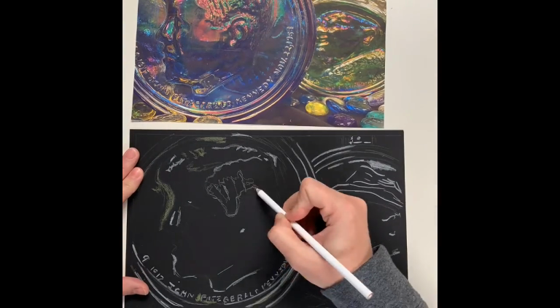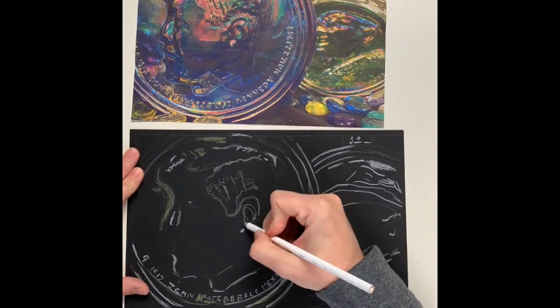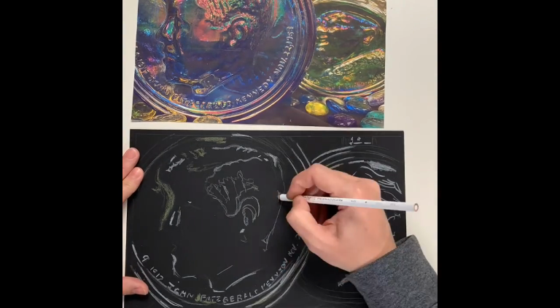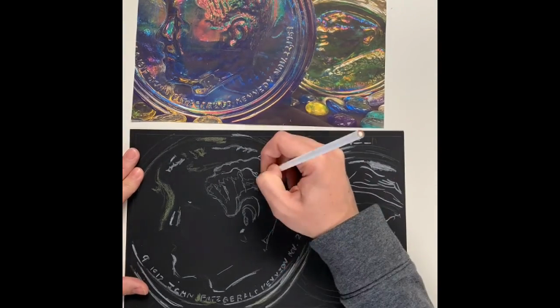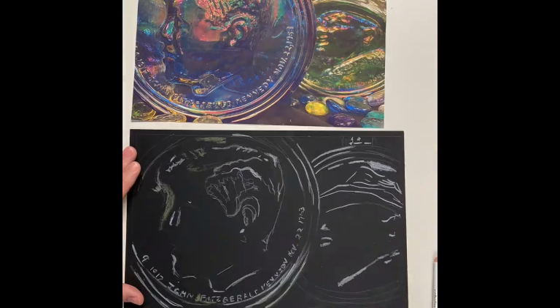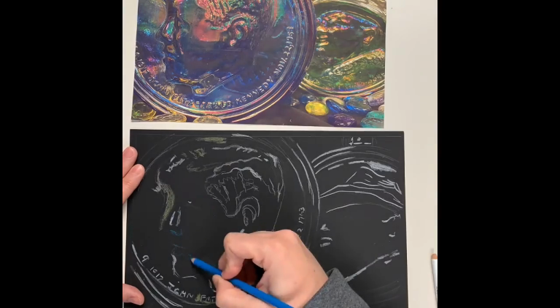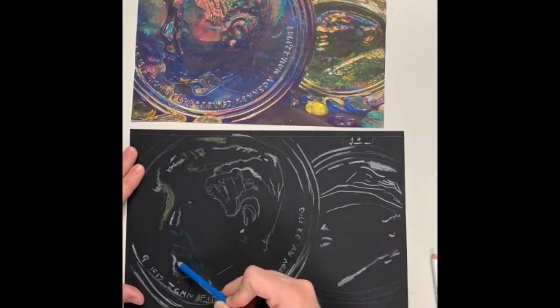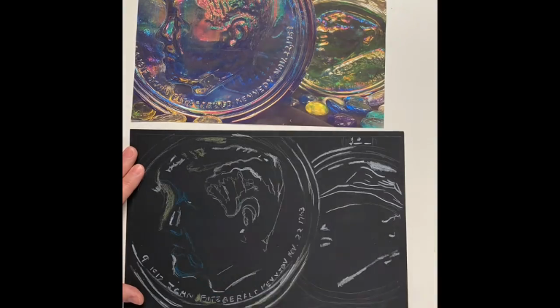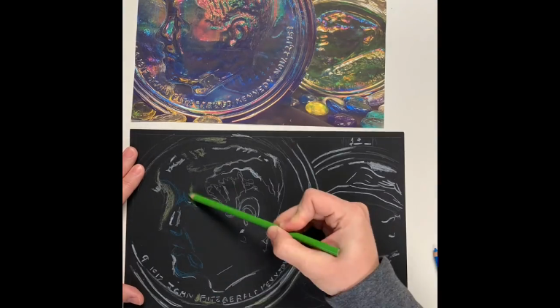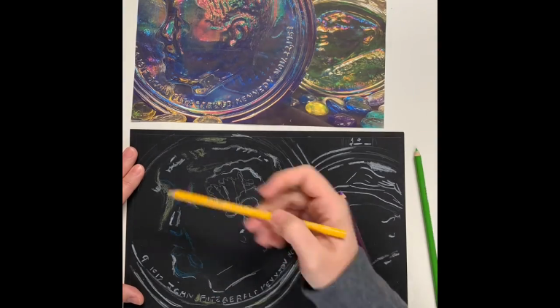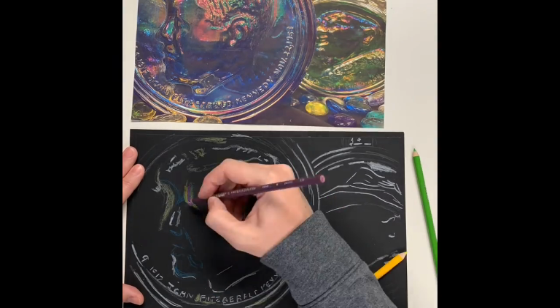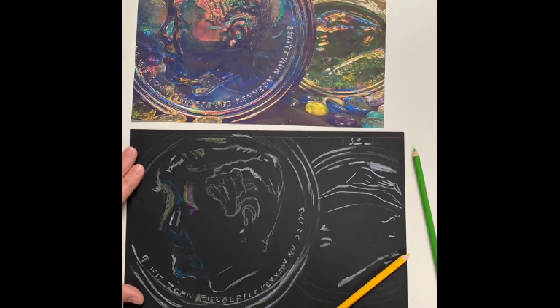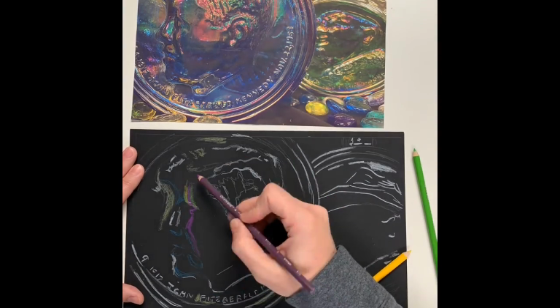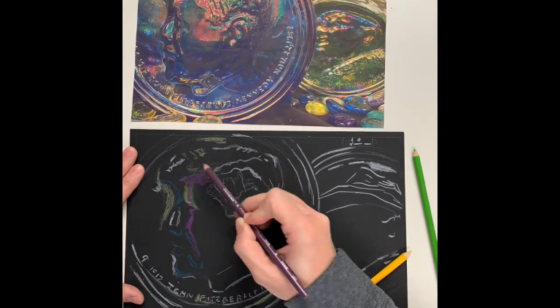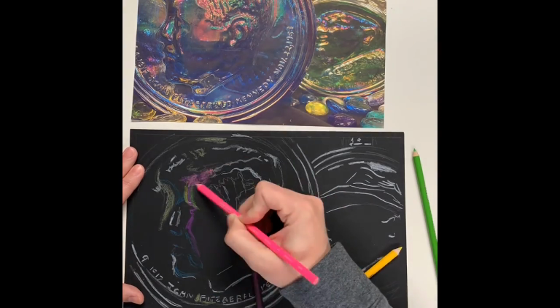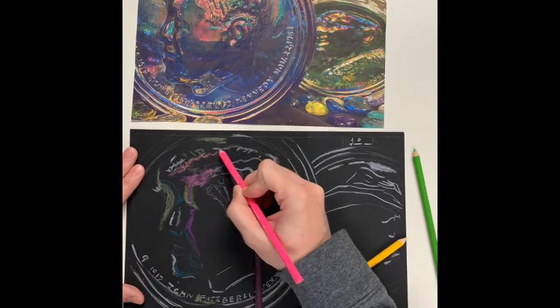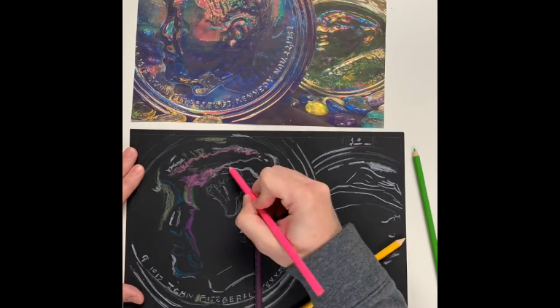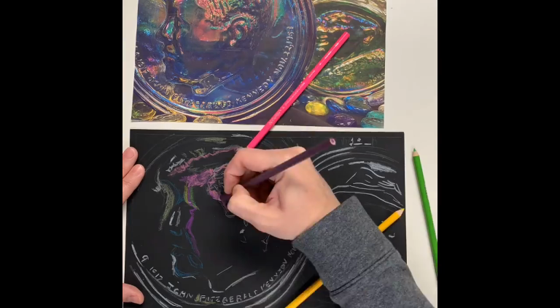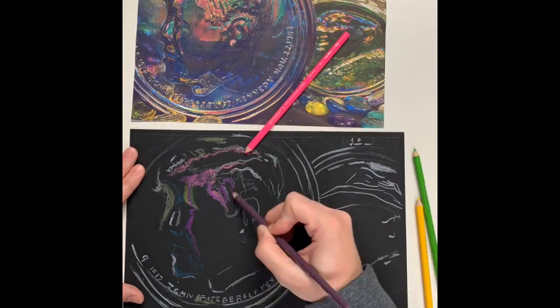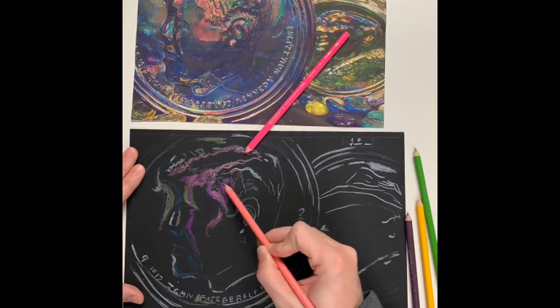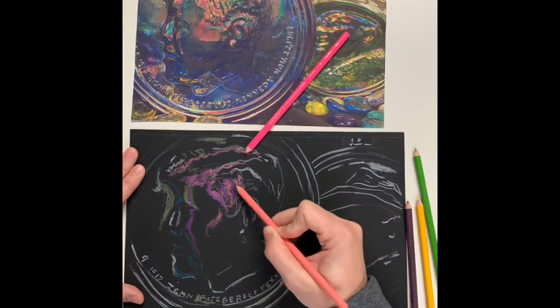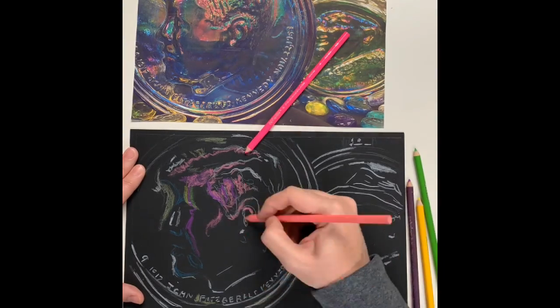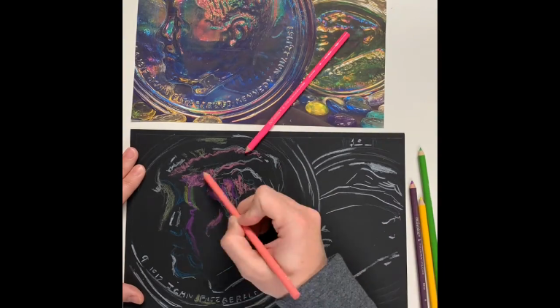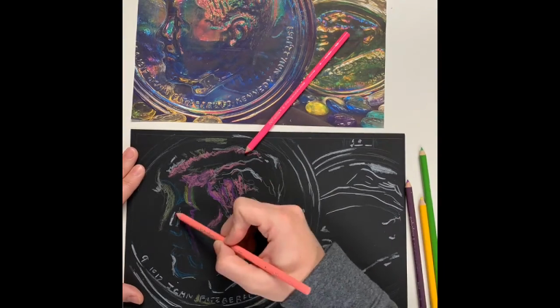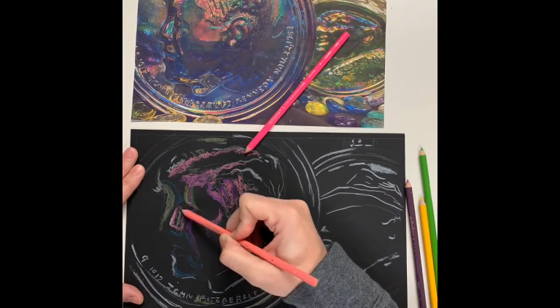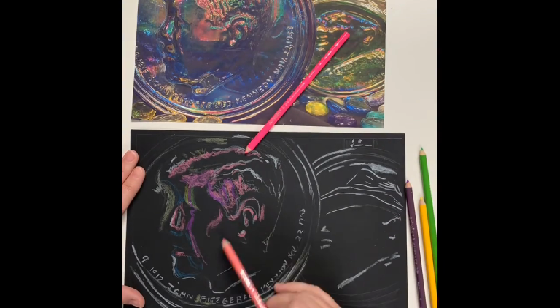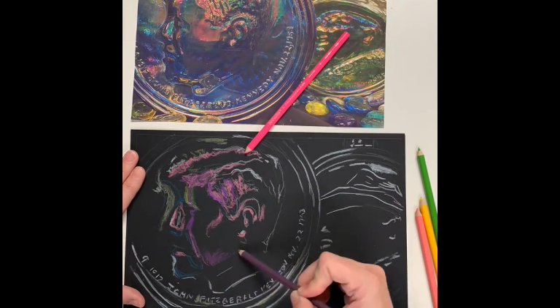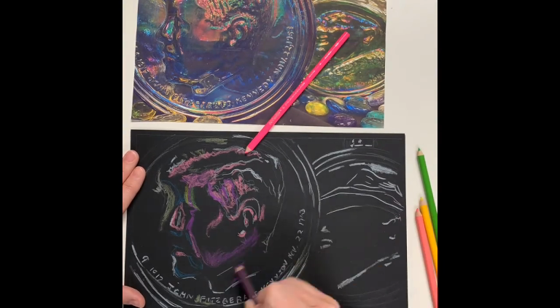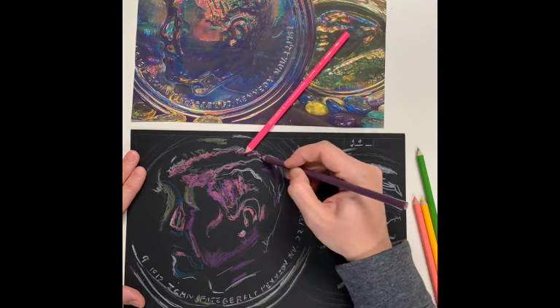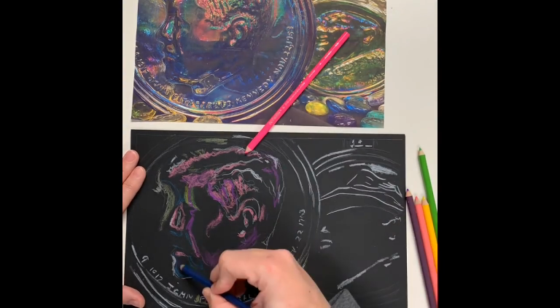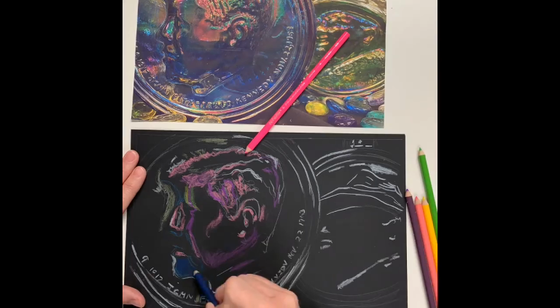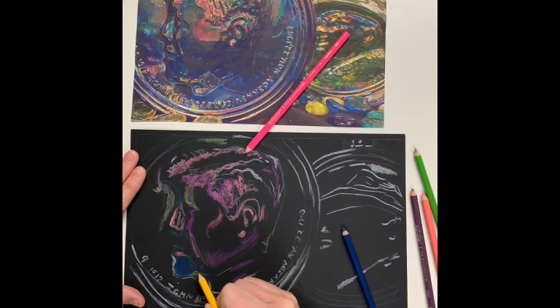The glass piece we use for this drawing has many colors and reflections. I'm using a variety of colors from pink, pale green, grass green, yellow orange, indigo blue, aquamarine, colorless blender, and many more colors.